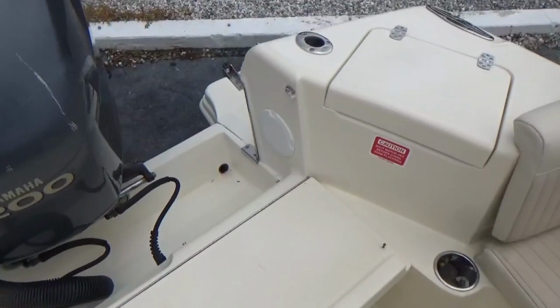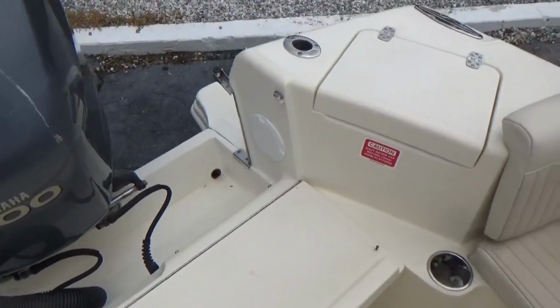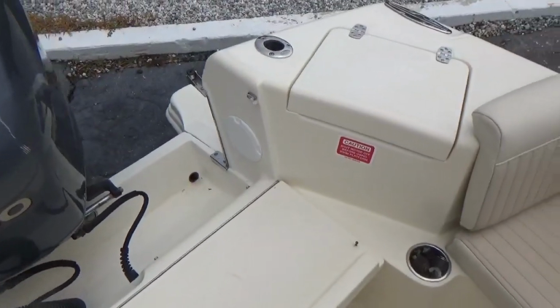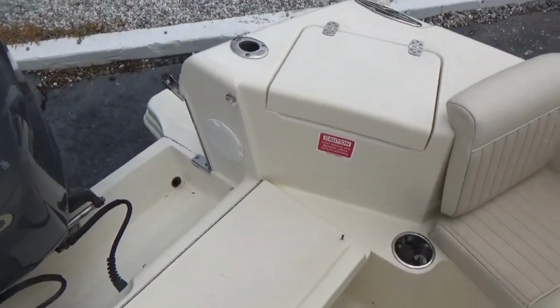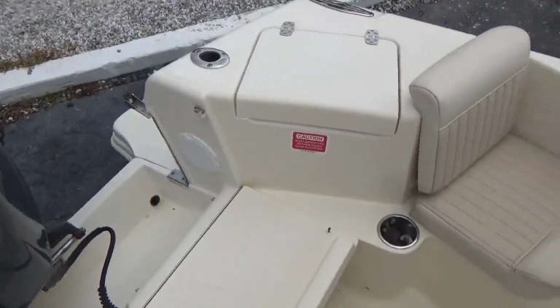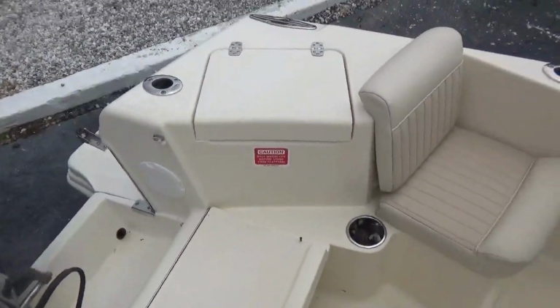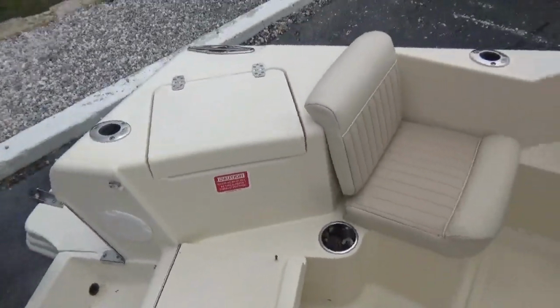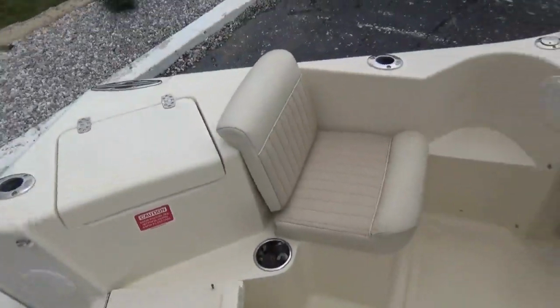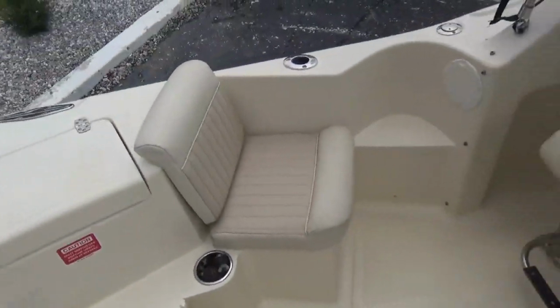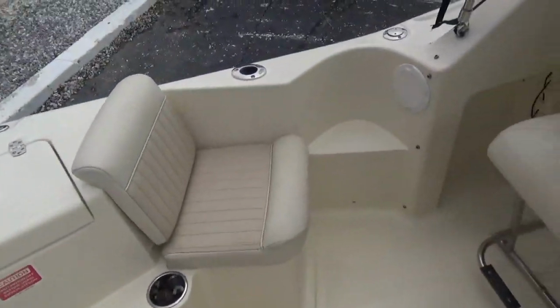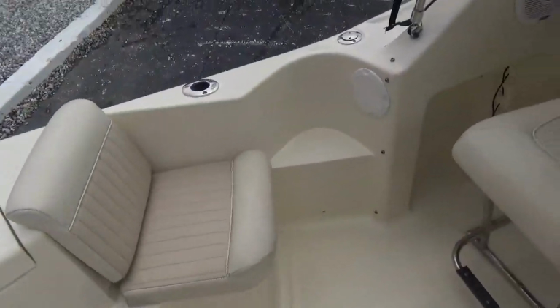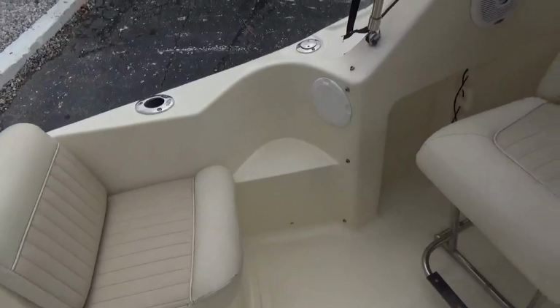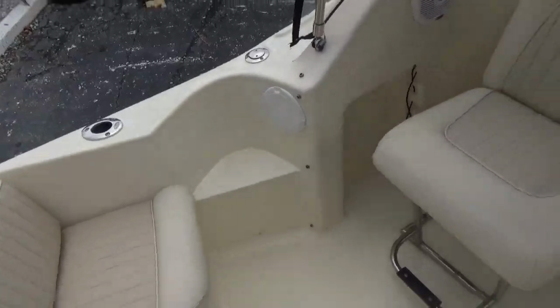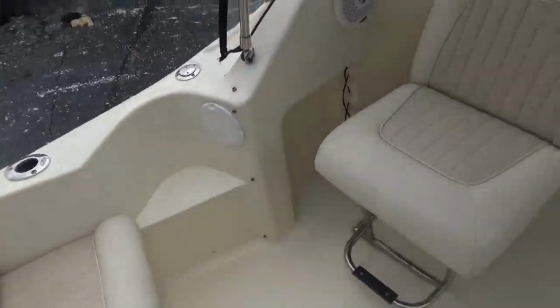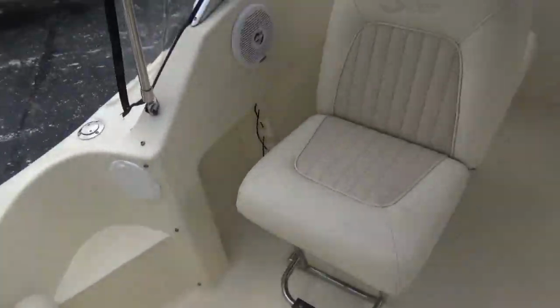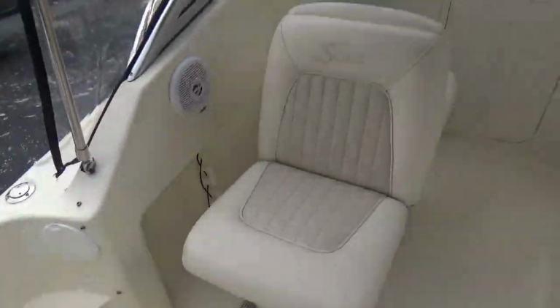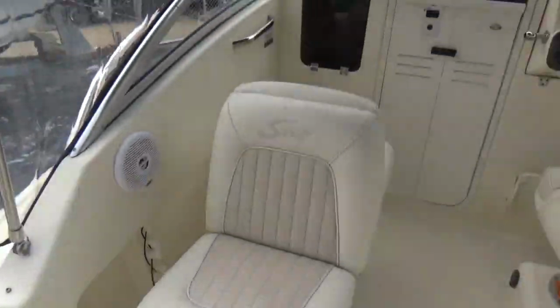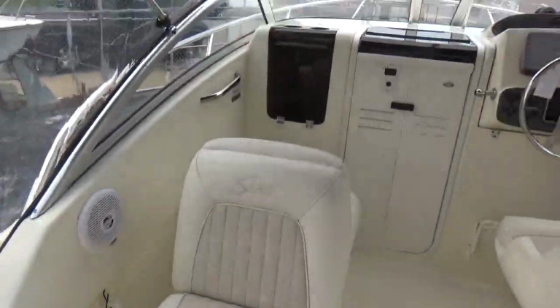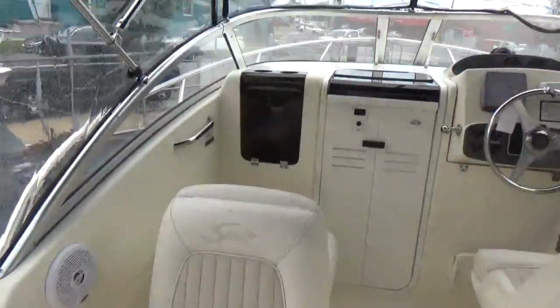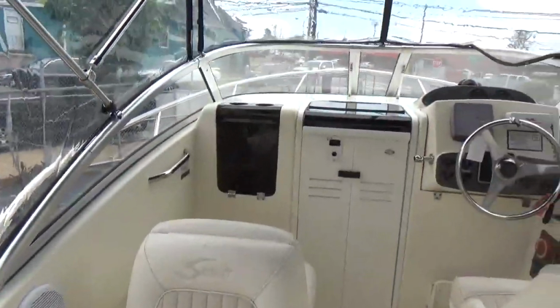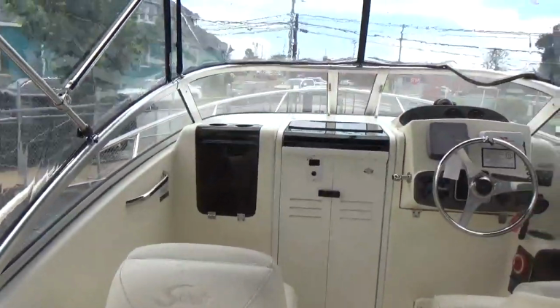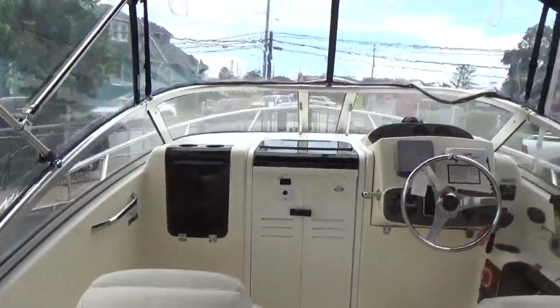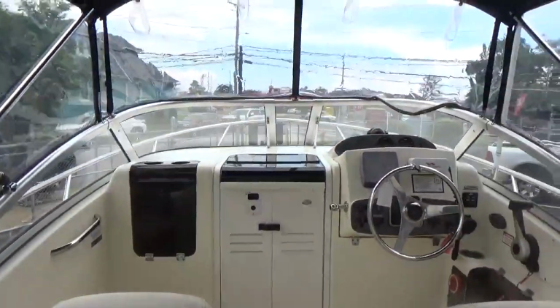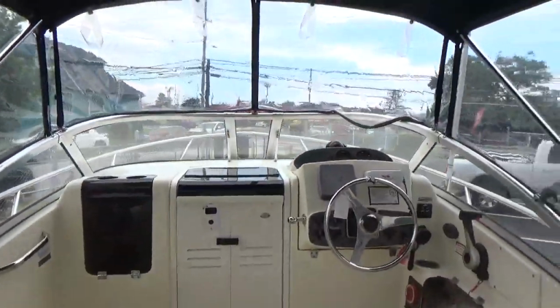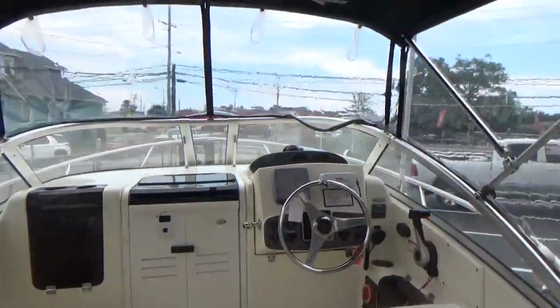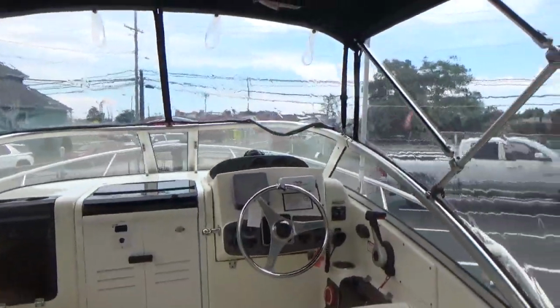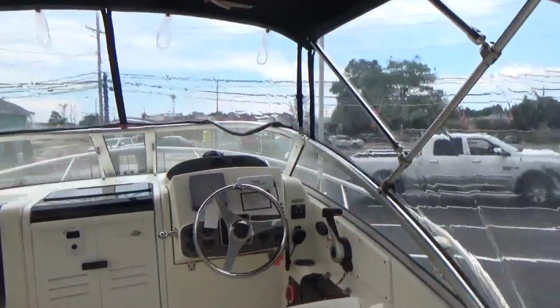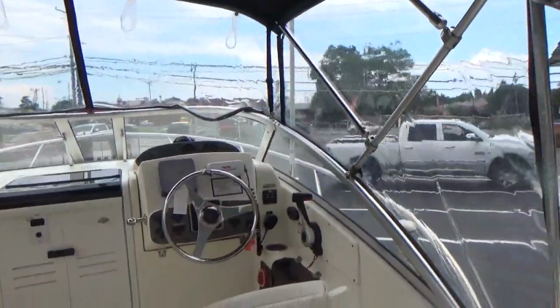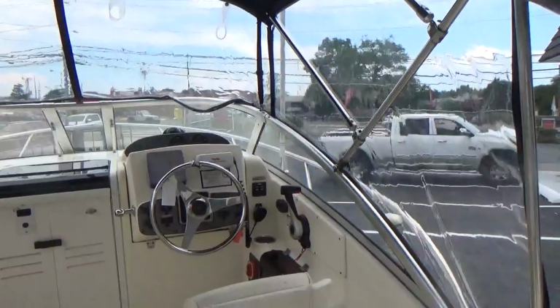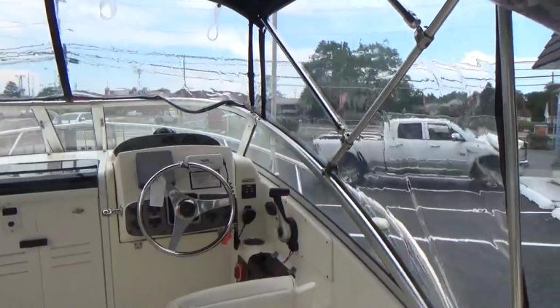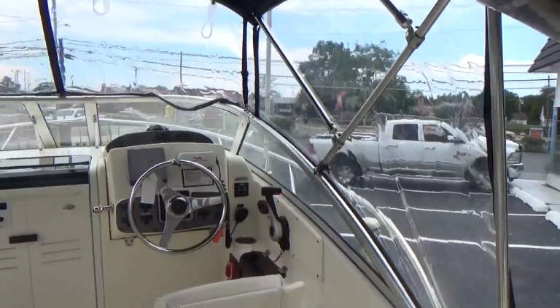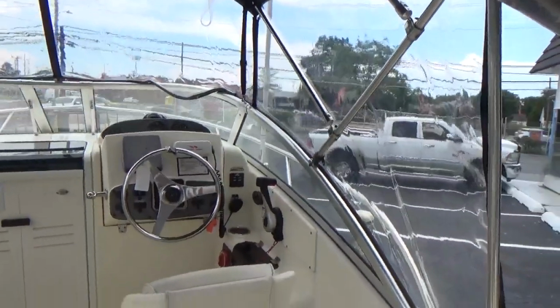No cracks or anything like that in the gel coat — very, very clean, nice, good-looking boat.